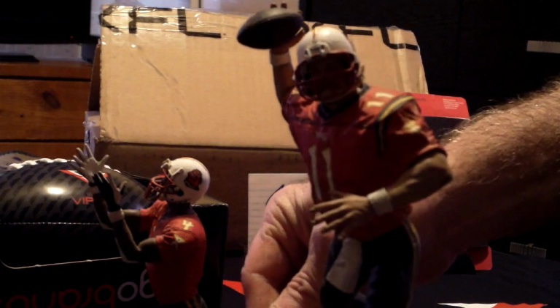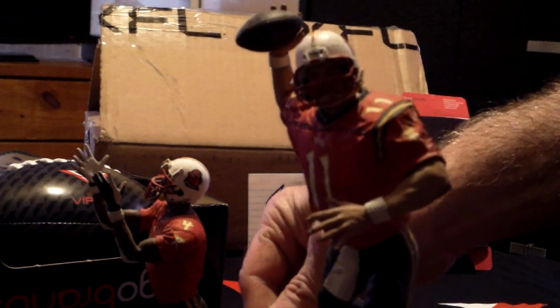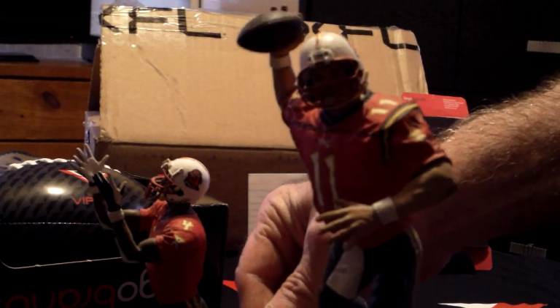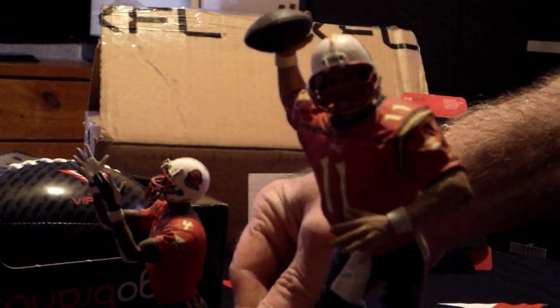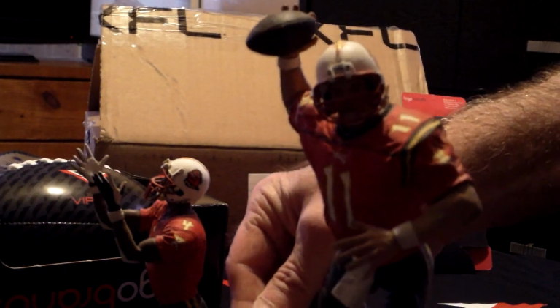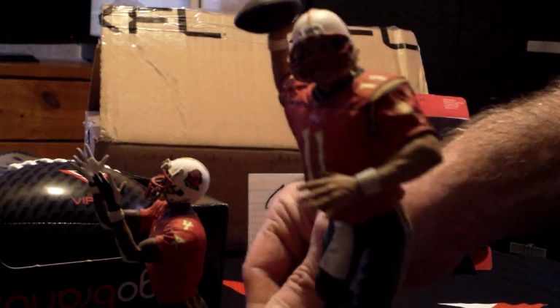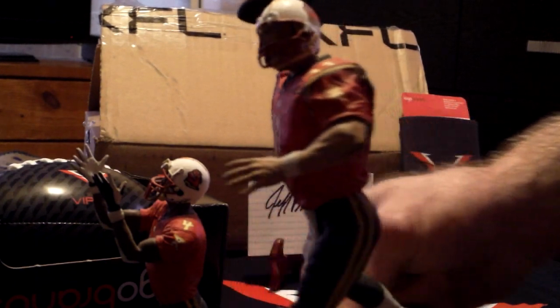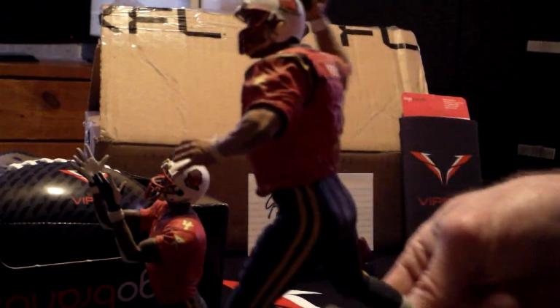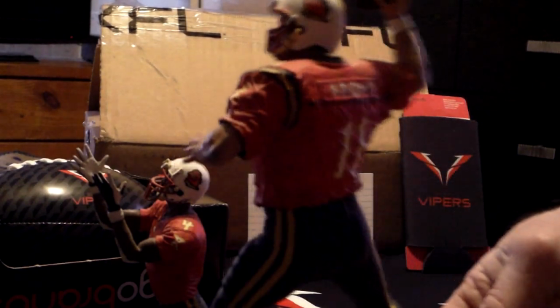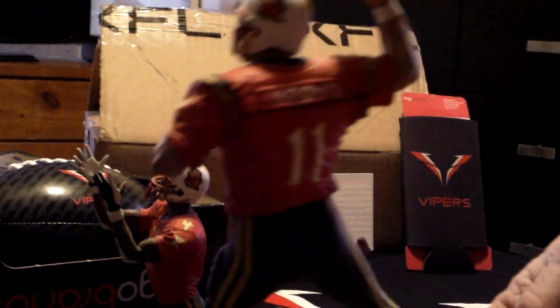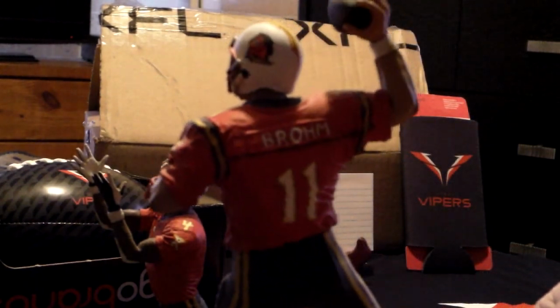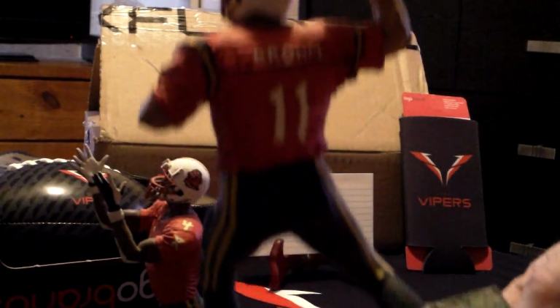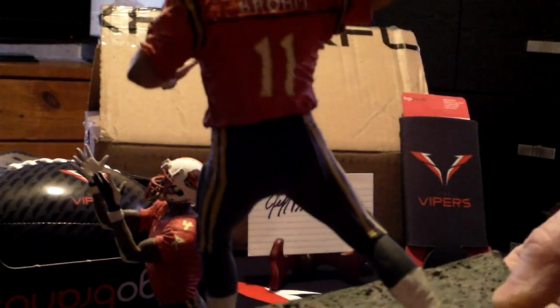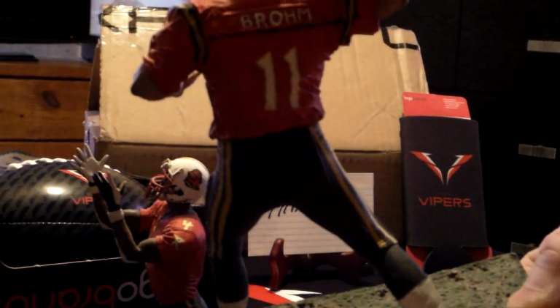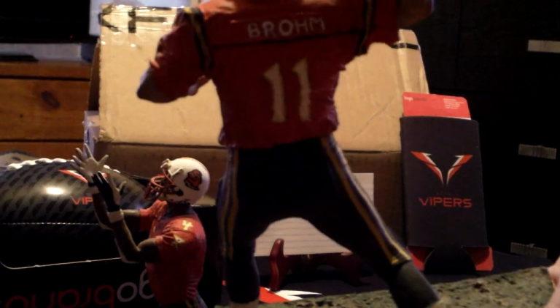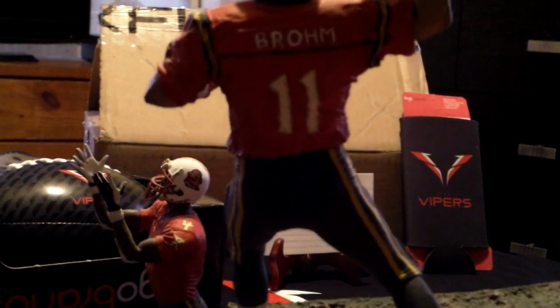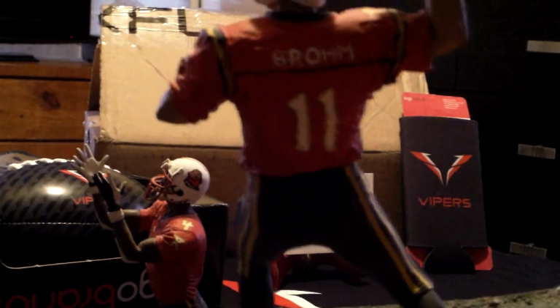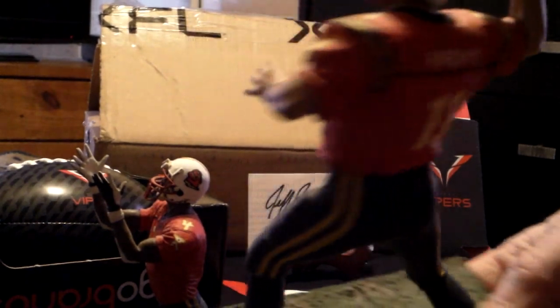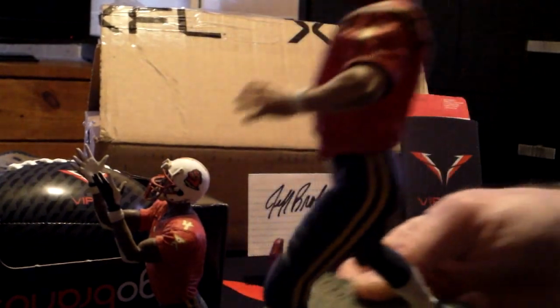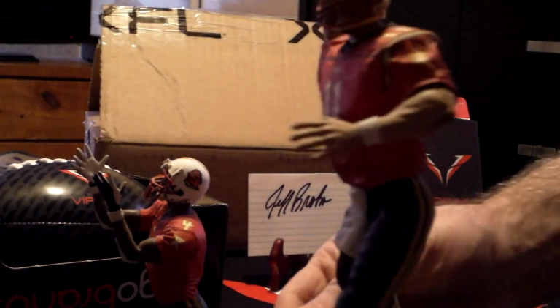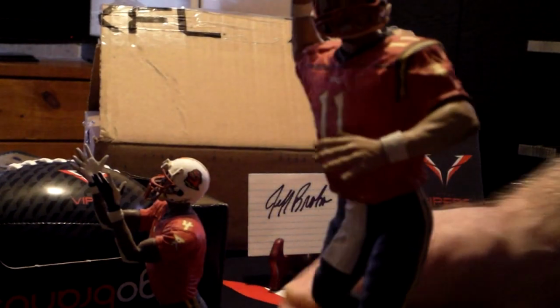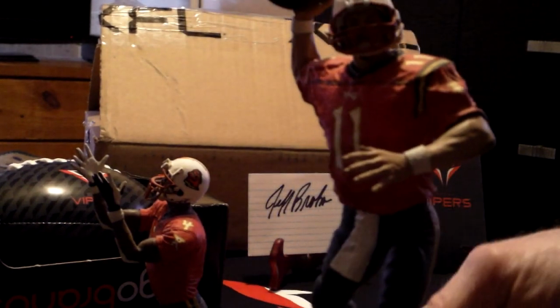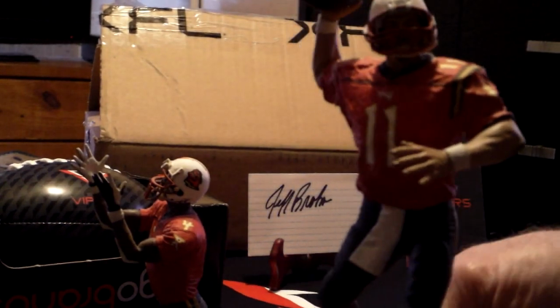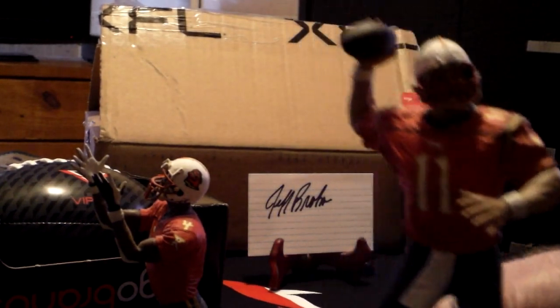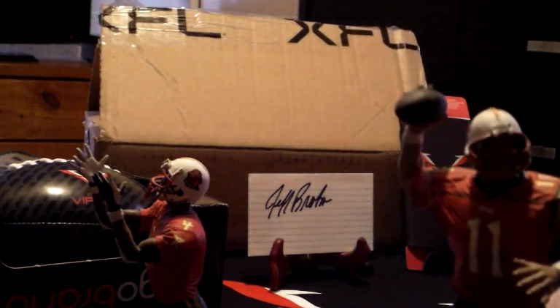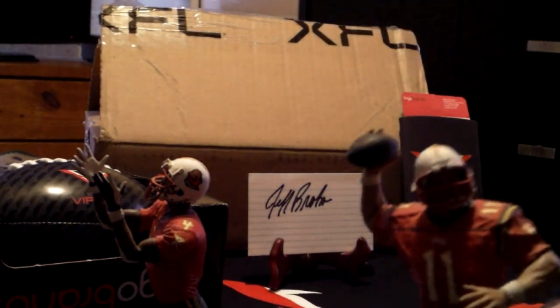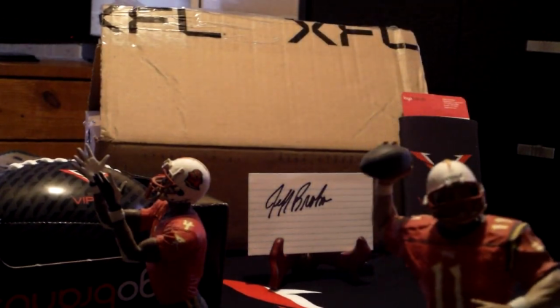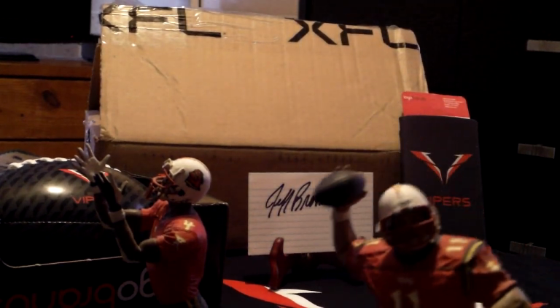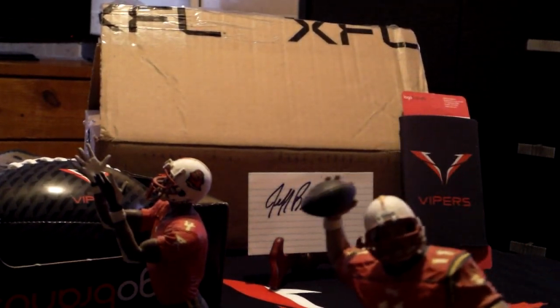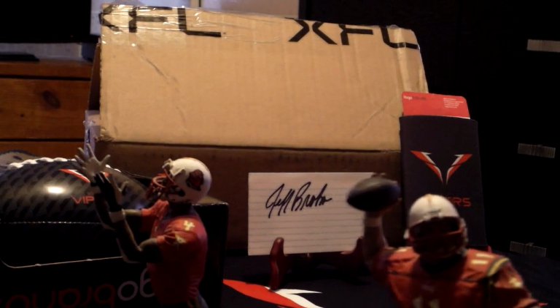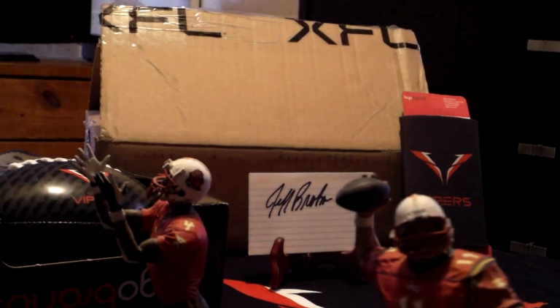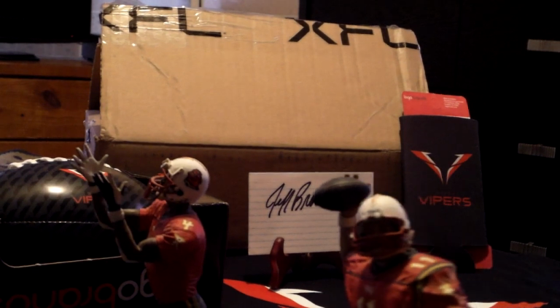McFarlane made them back in 2001. They are the coolest thing. I just got them — I don't know how many of them are even out there.